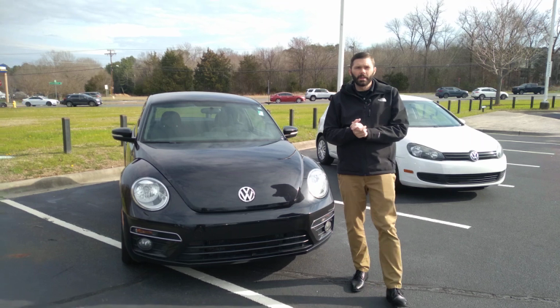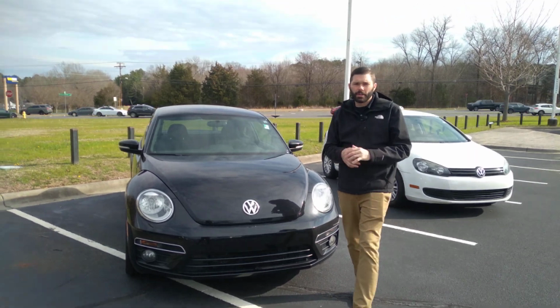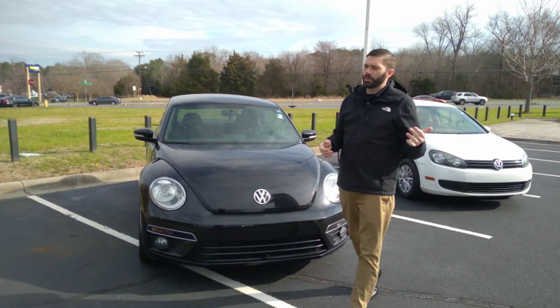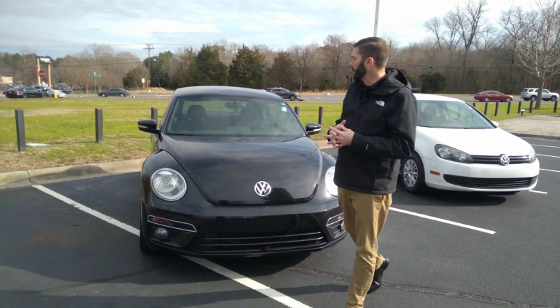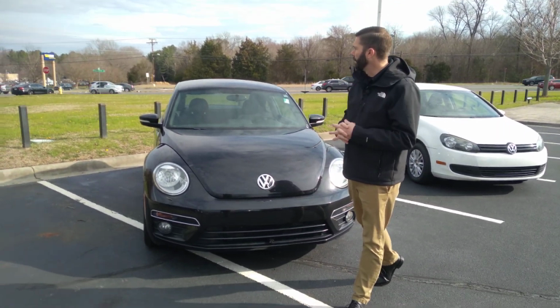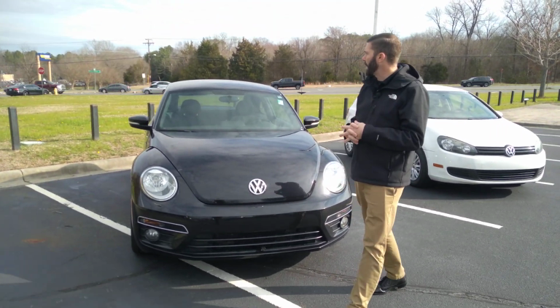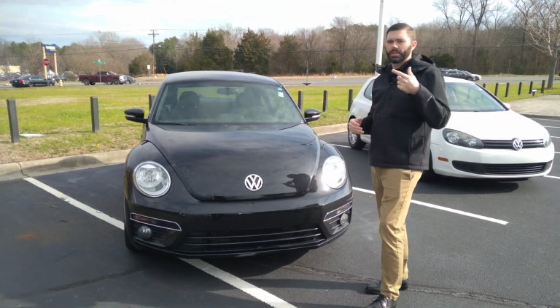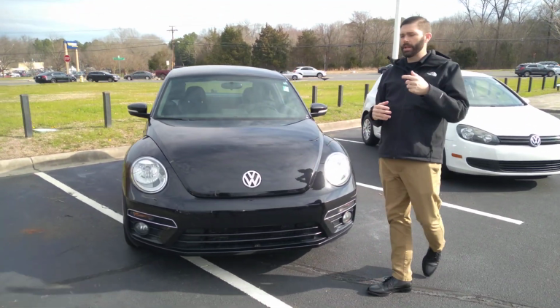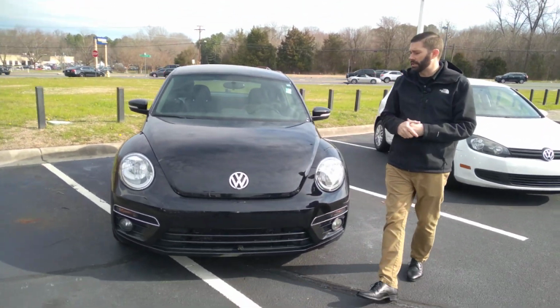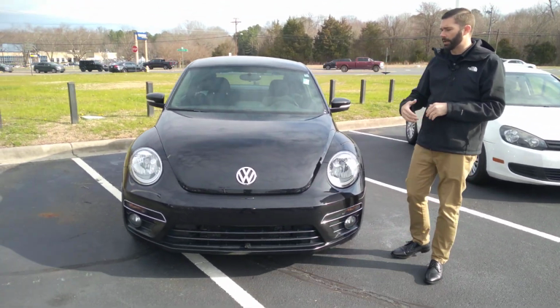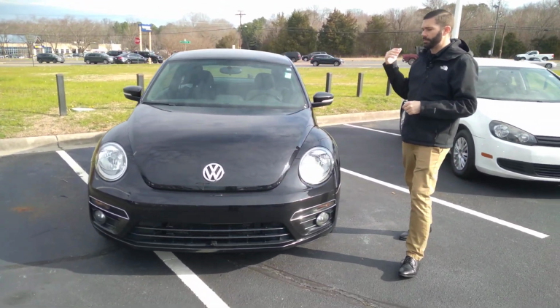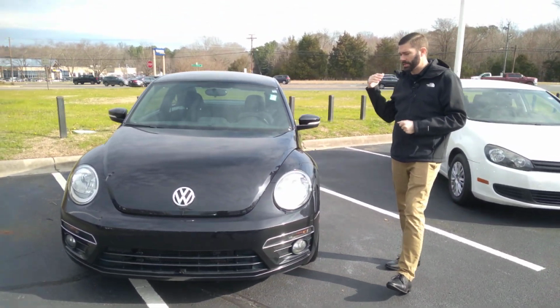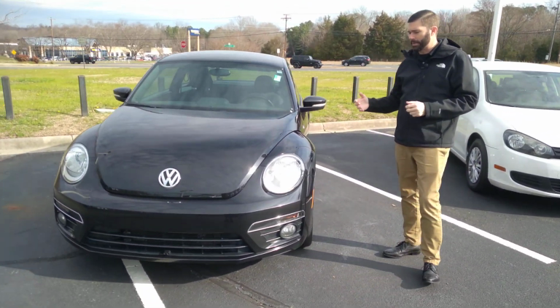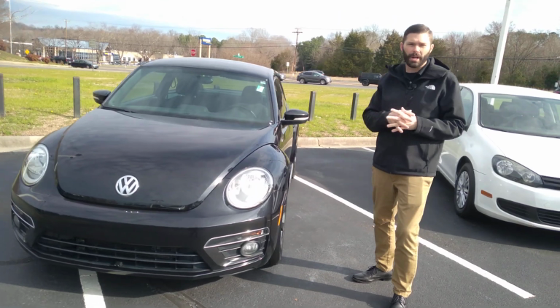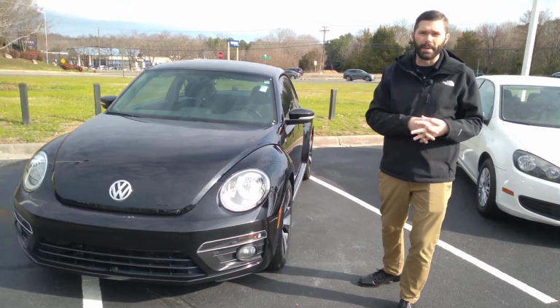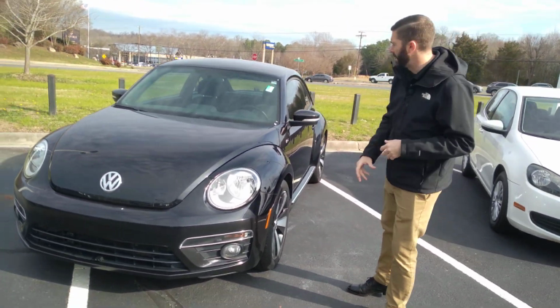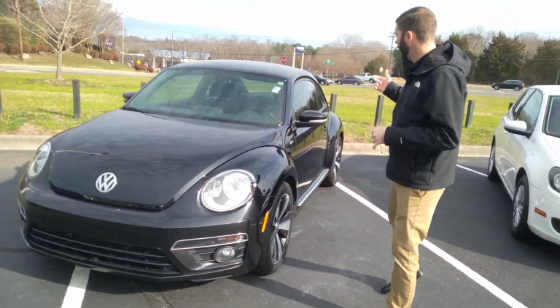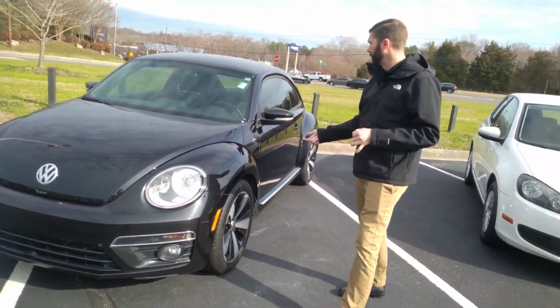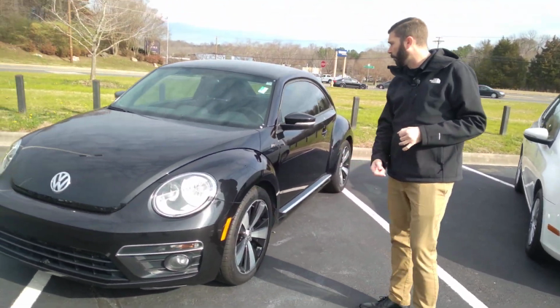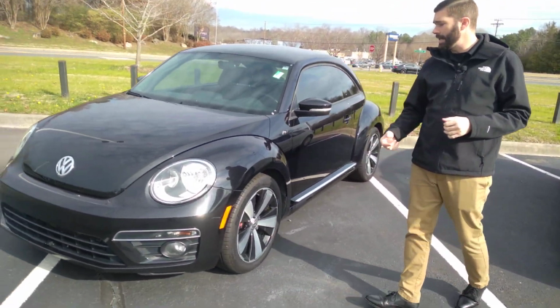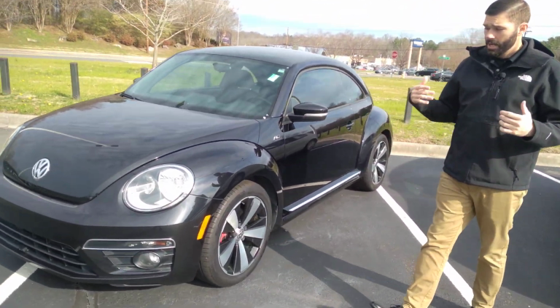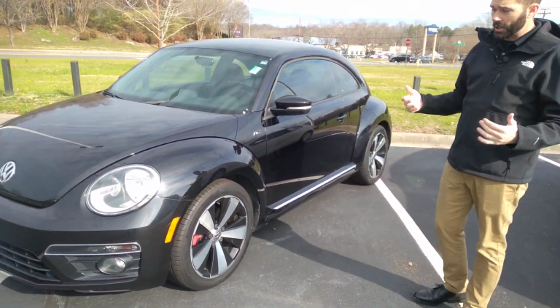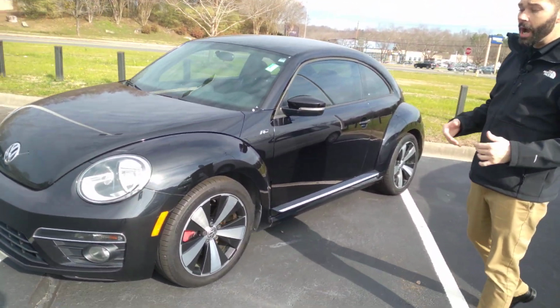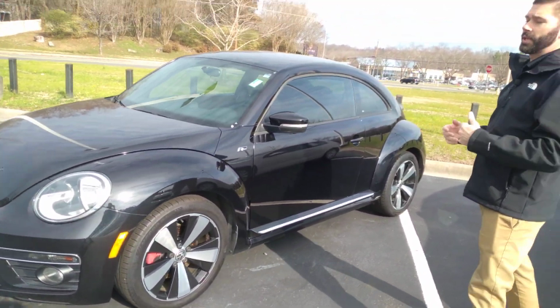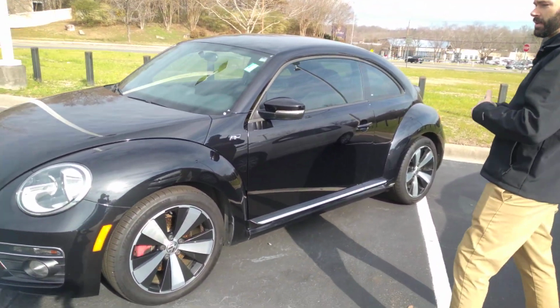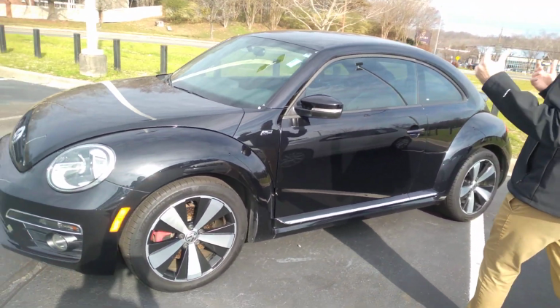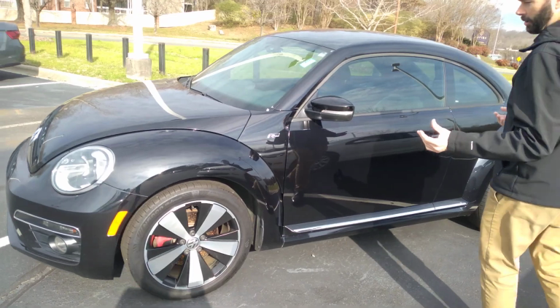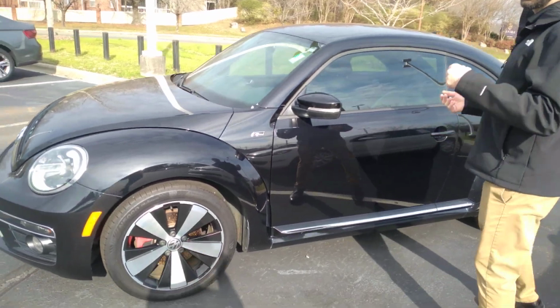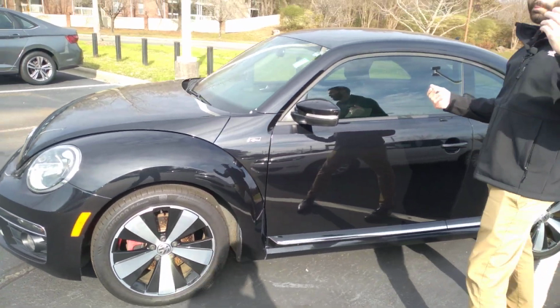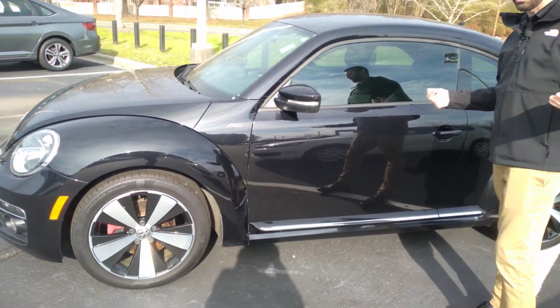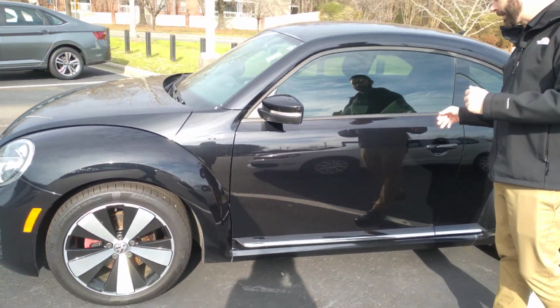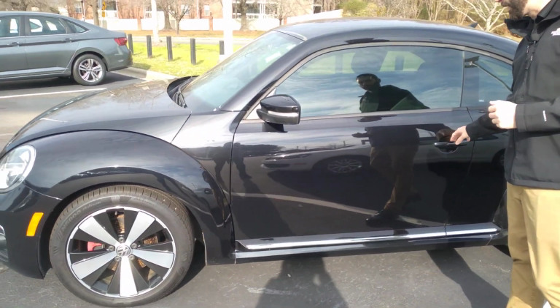Good morning Tanya, Chris Harmon here with Carolina Volkswagen. I sent you another text this morning to see if you had some time to come check out the Beetle today. It is a 2014, it is an R-Line, so it's going to give you the 2-liter turbo versus the 1.8 turbo in the regular Beetle.